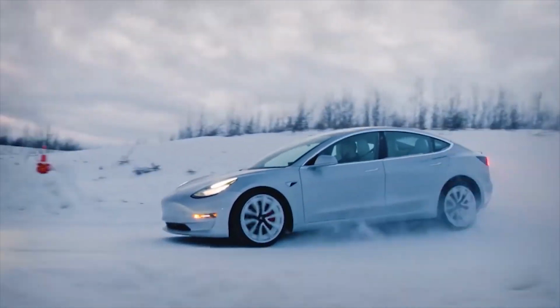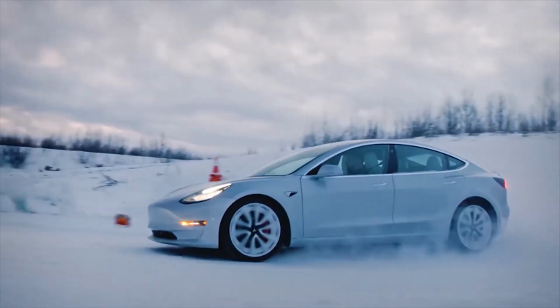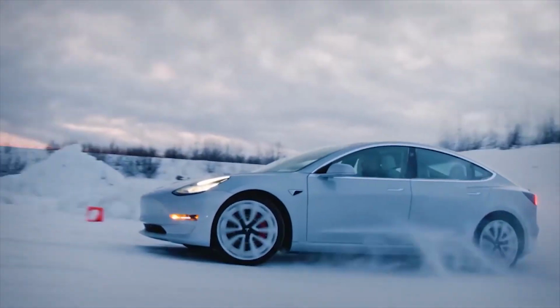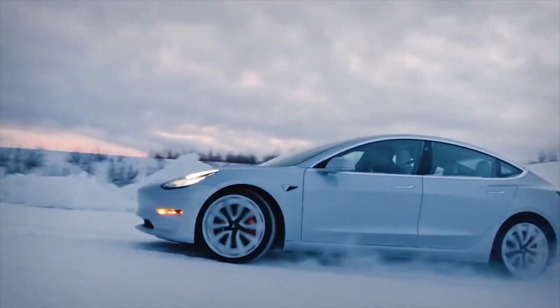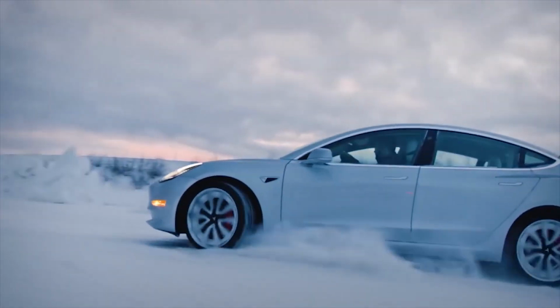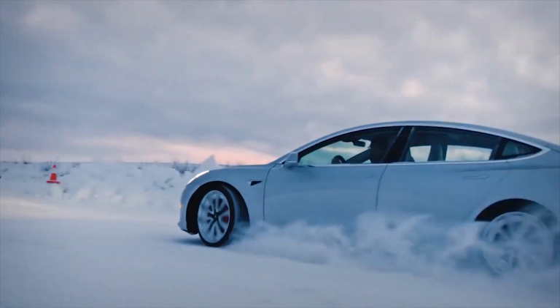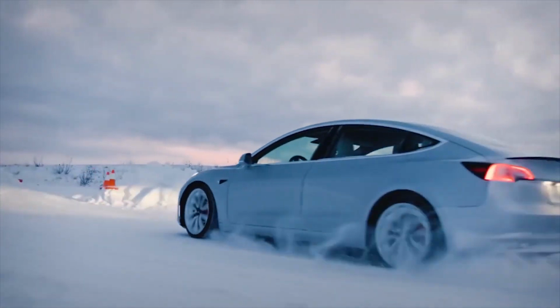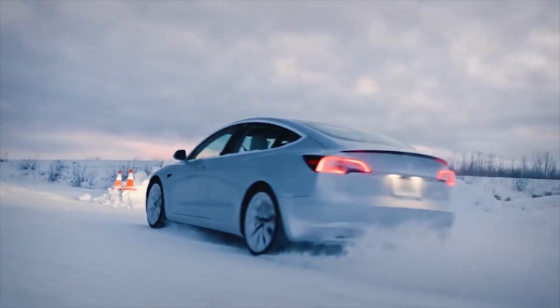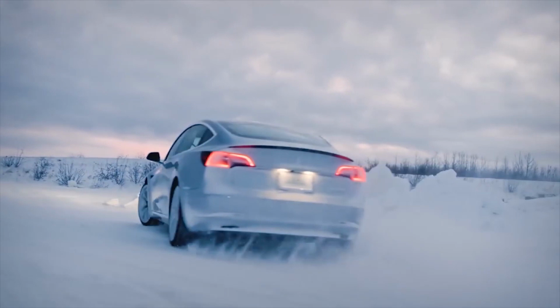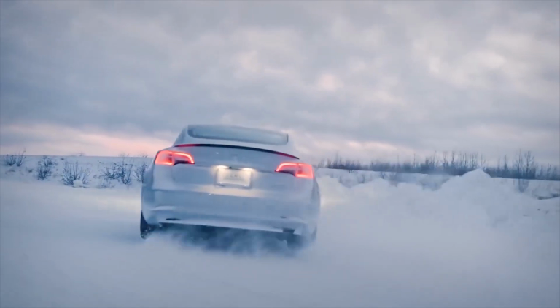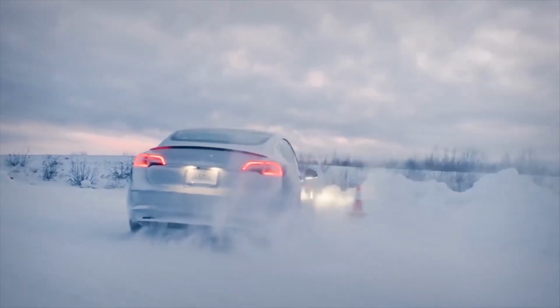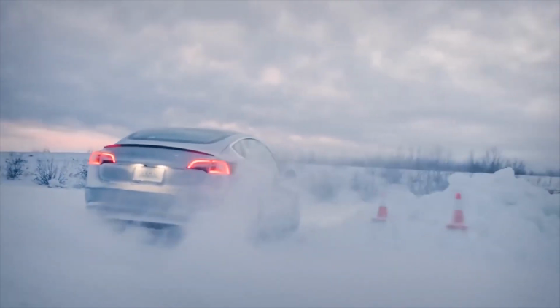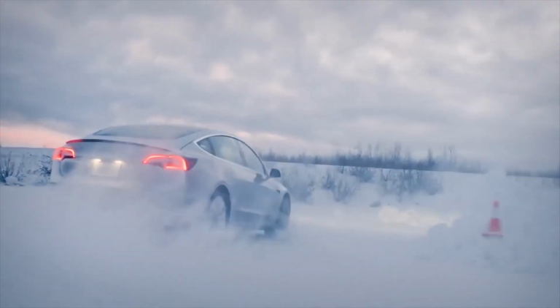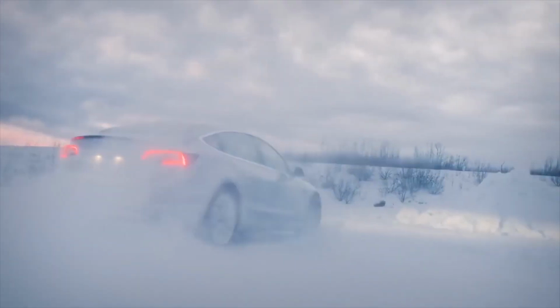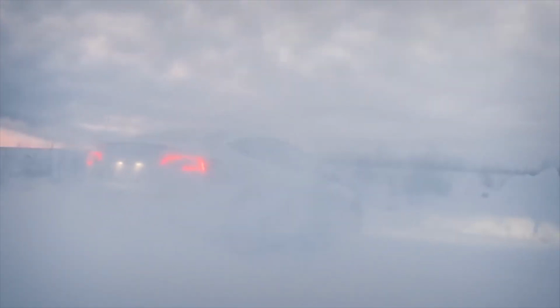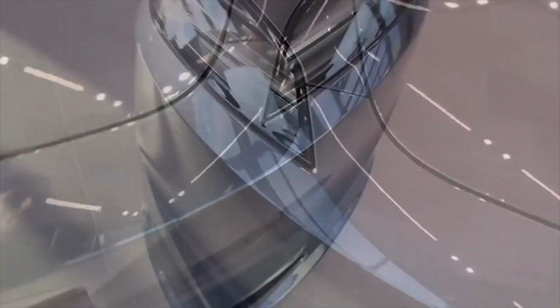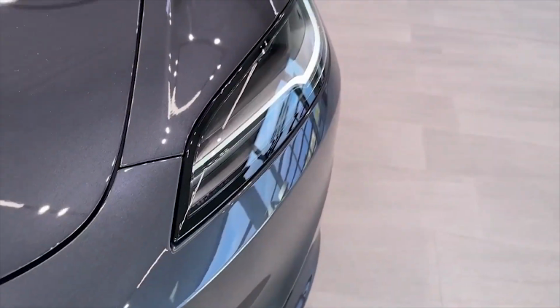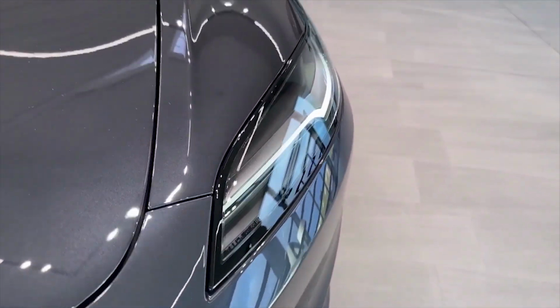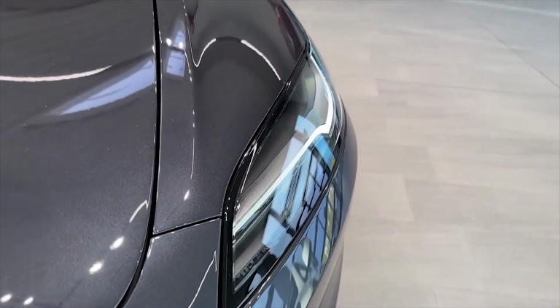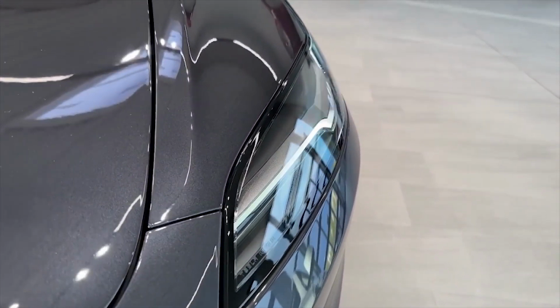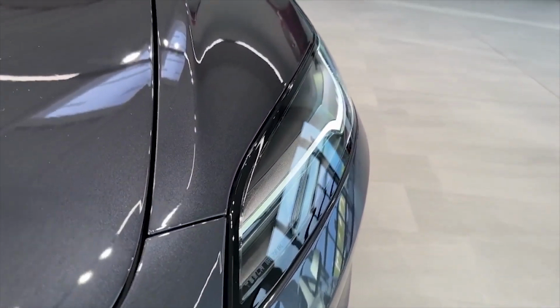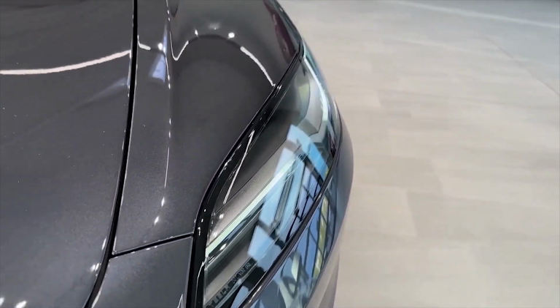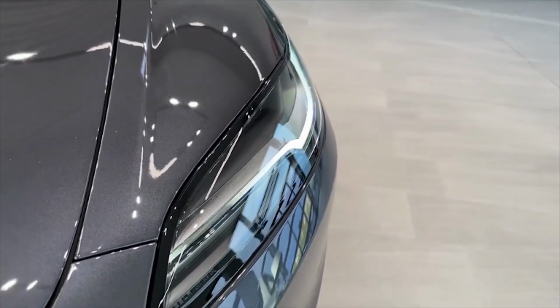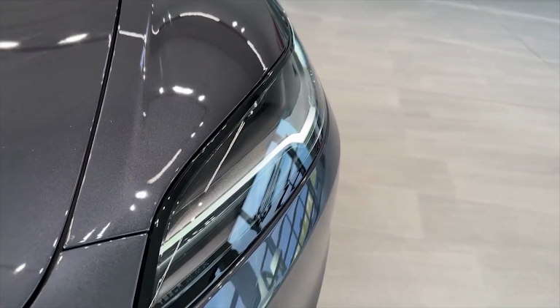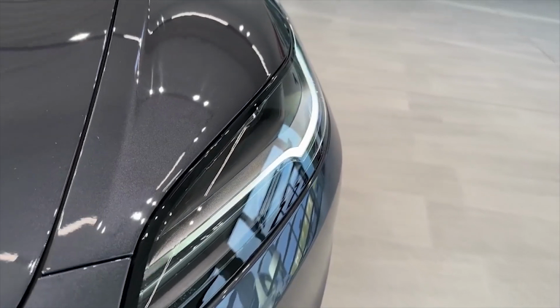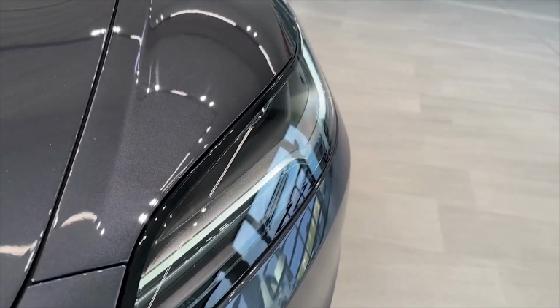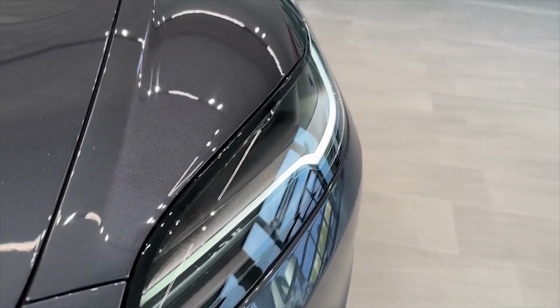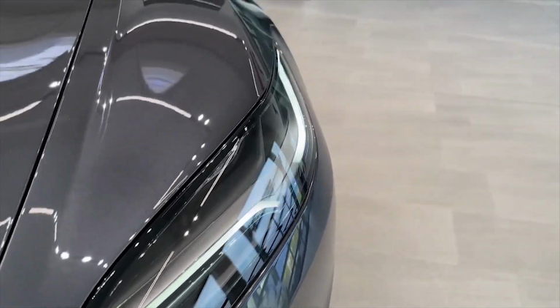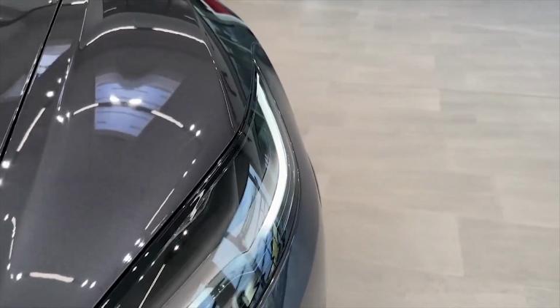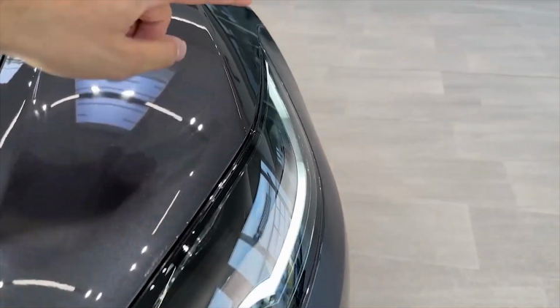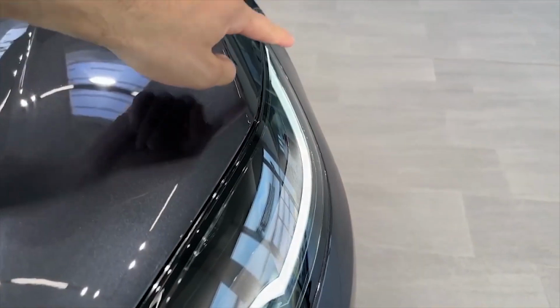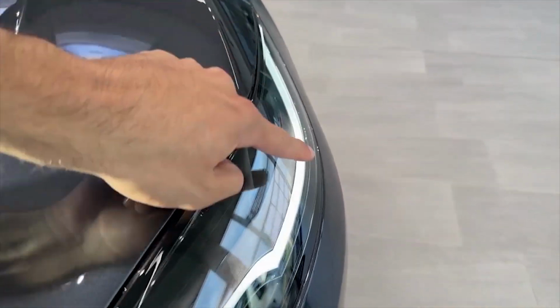Why is Tesla doing this? We can think of a few reasons why Tesla is doing this harsh environment testing, seen here in the extreme heat of the desert, as well as testing in the freezing and snow.